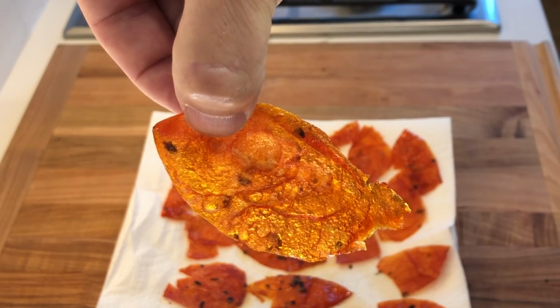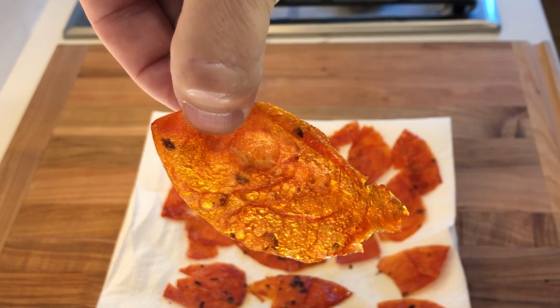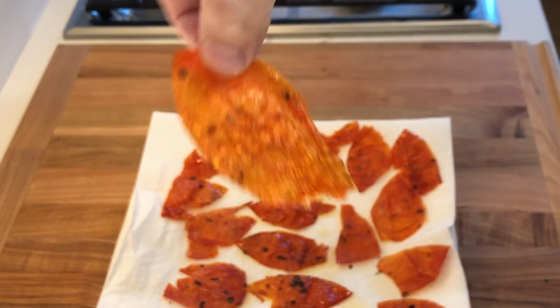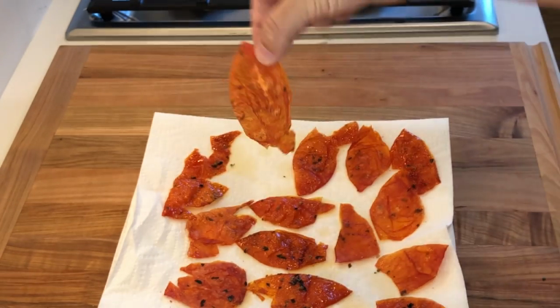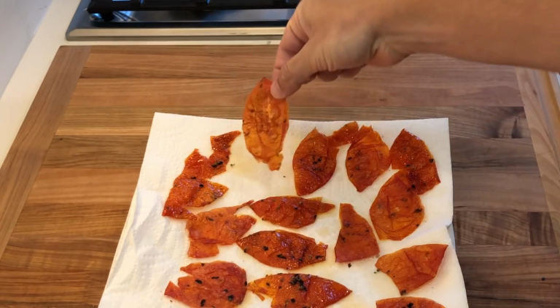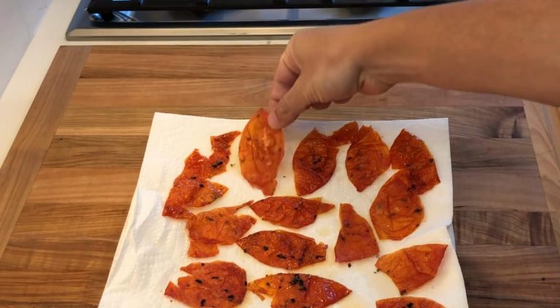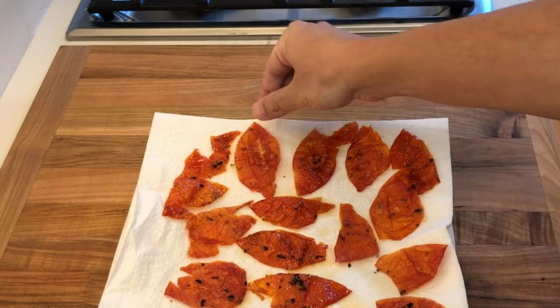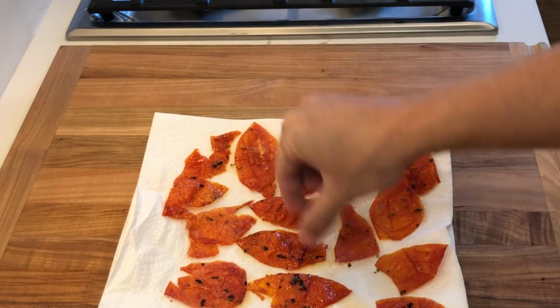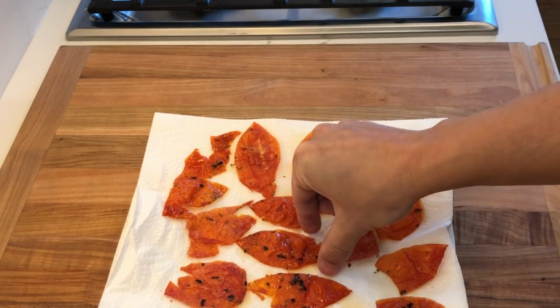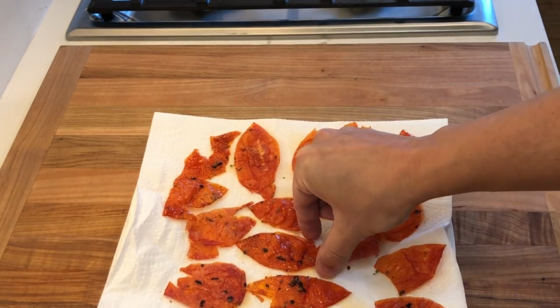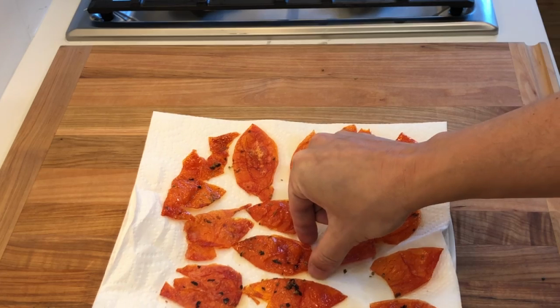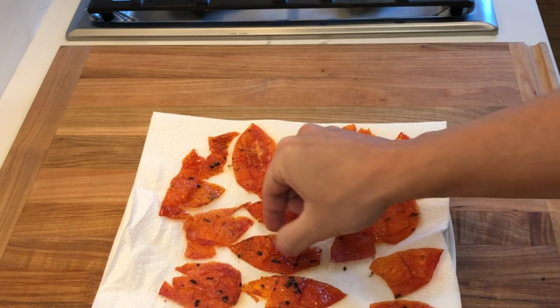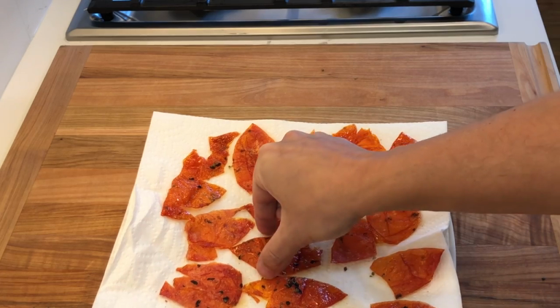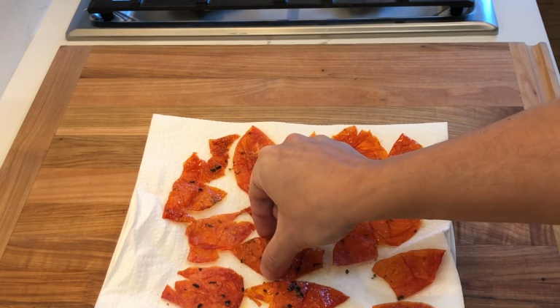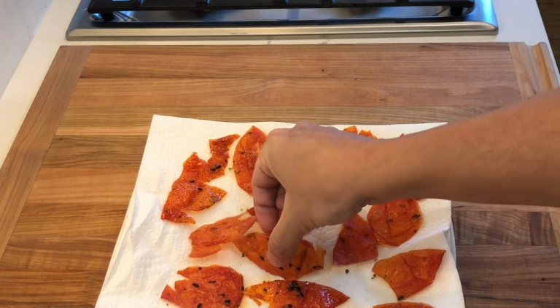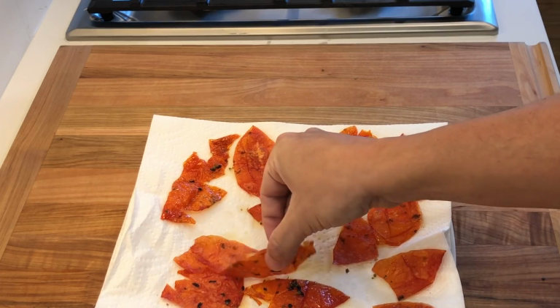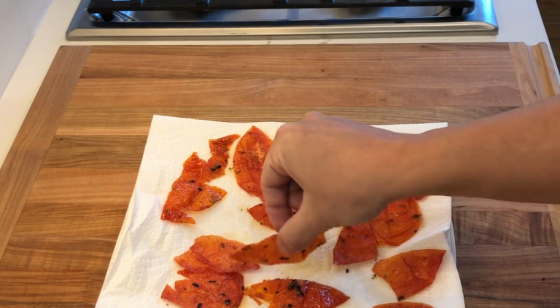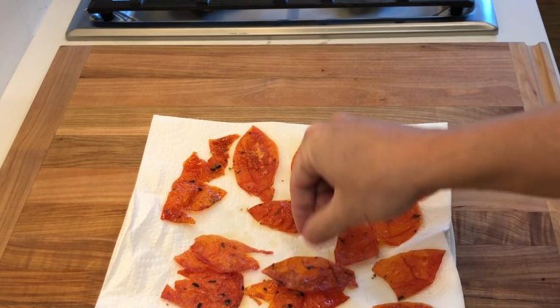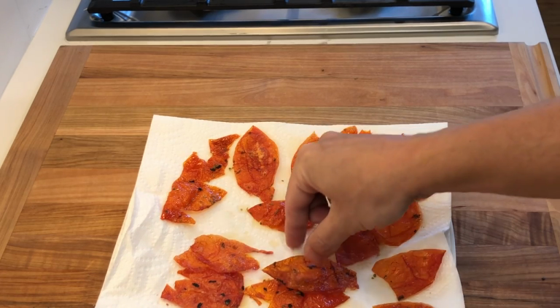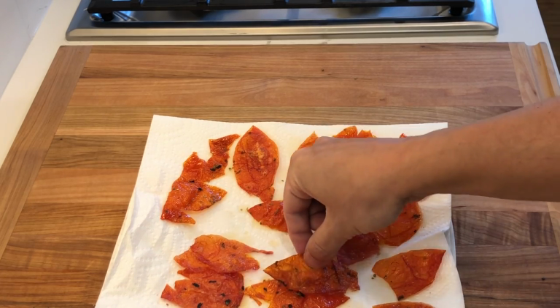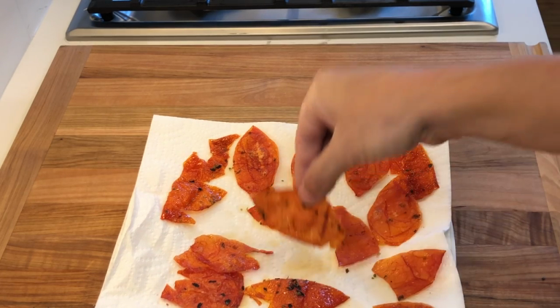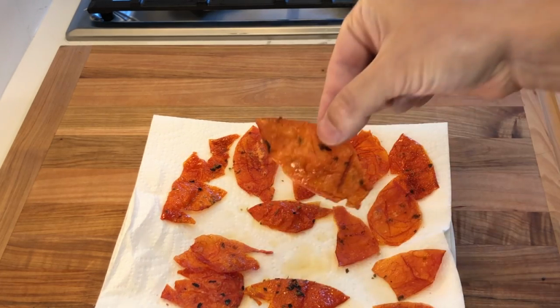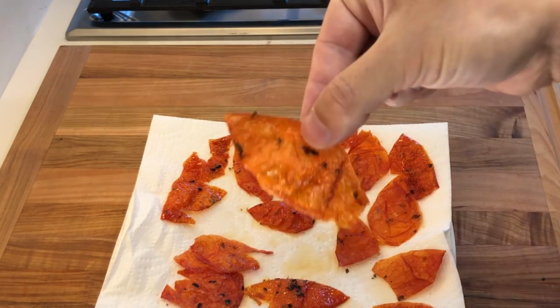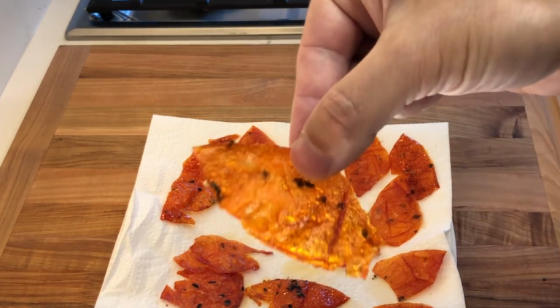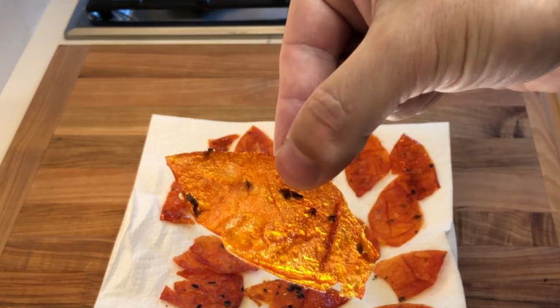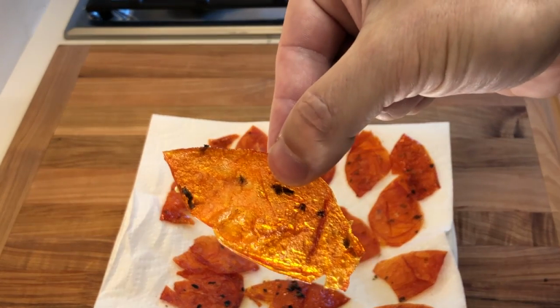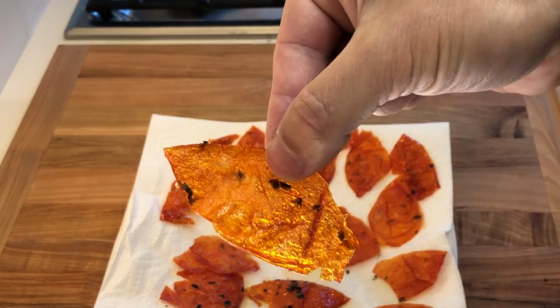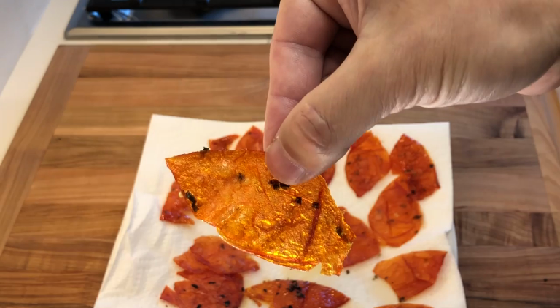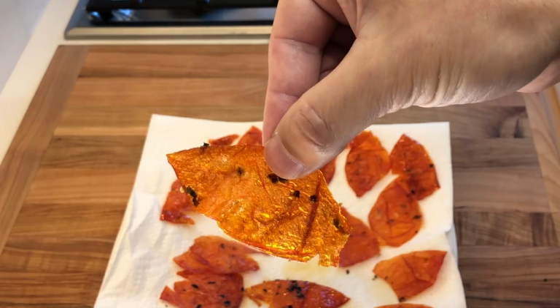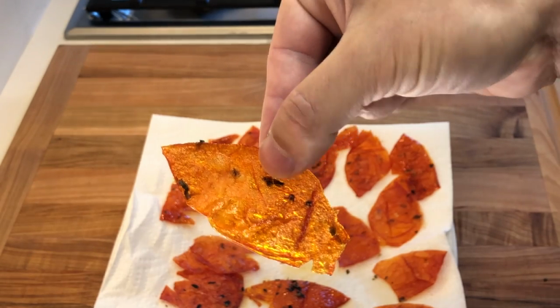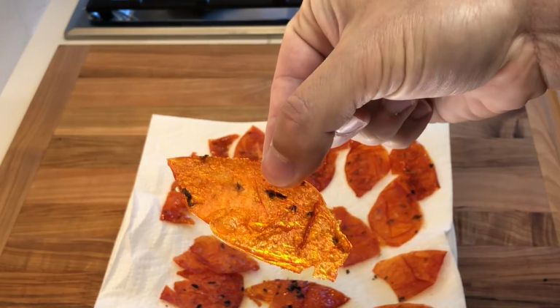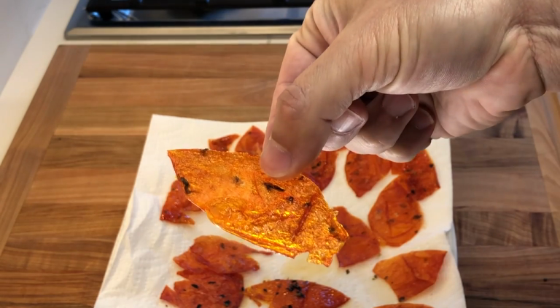The crispy and translucent skins look like flower petals and make for a beautiful garnish. And besides looking good, they are quite tasty.